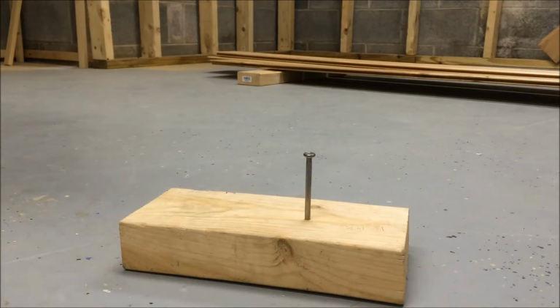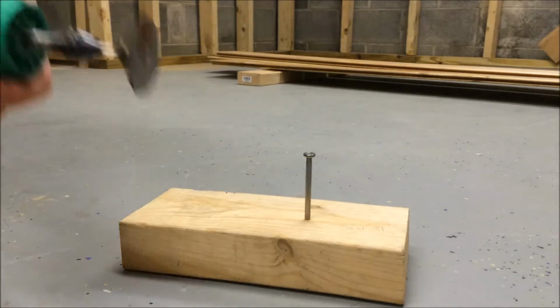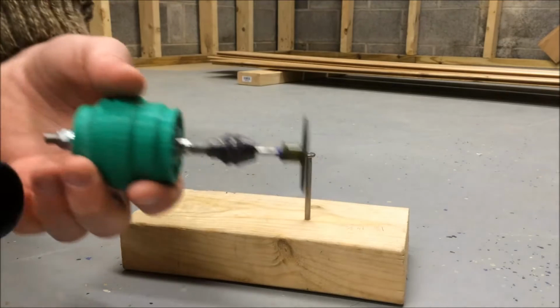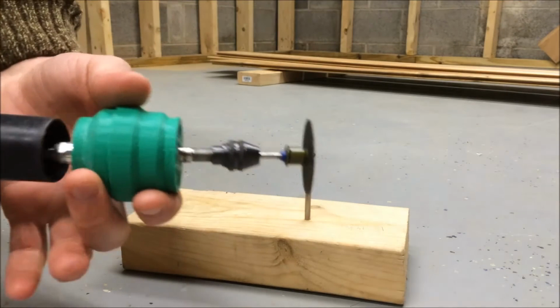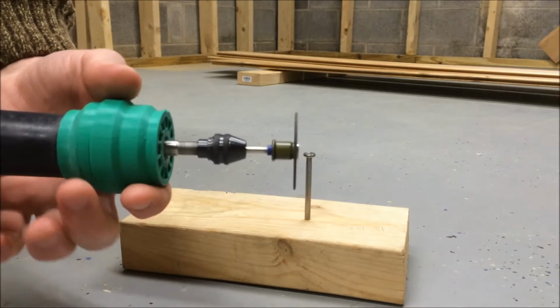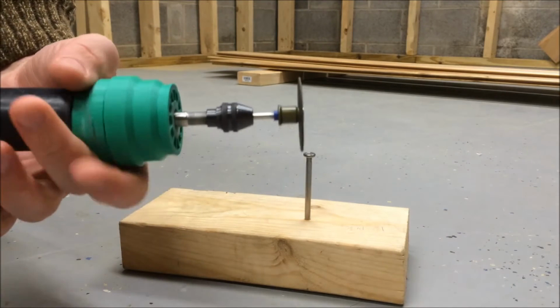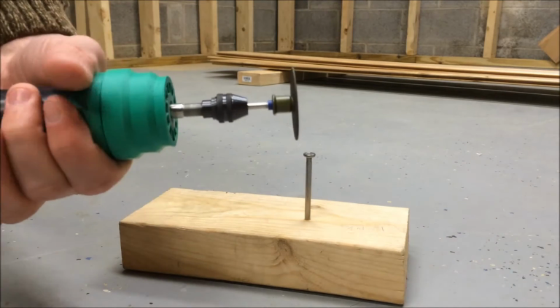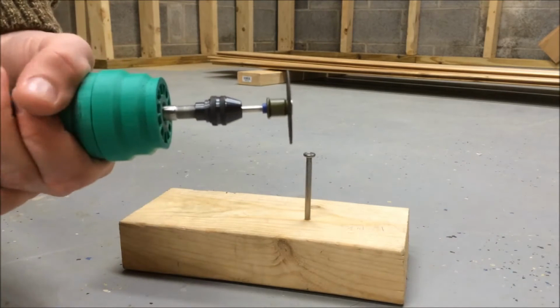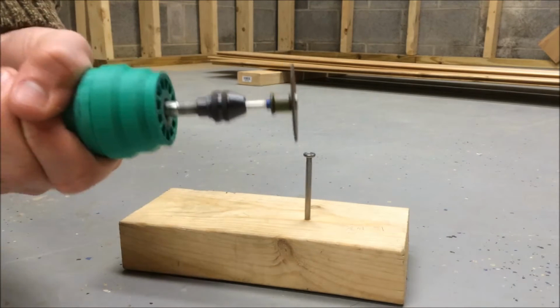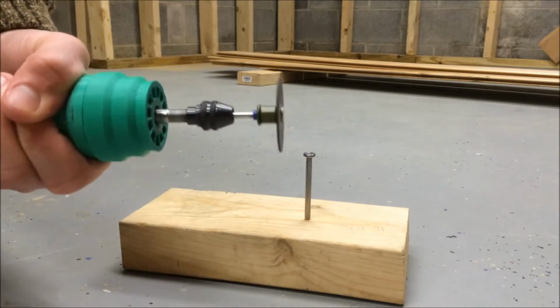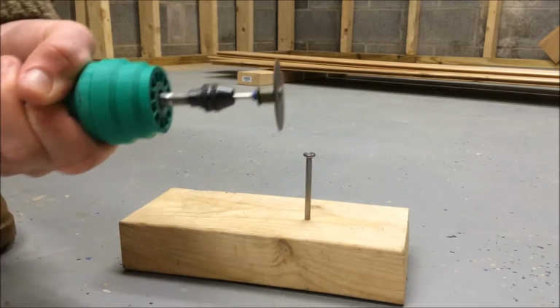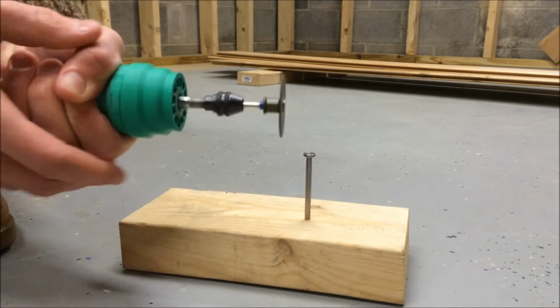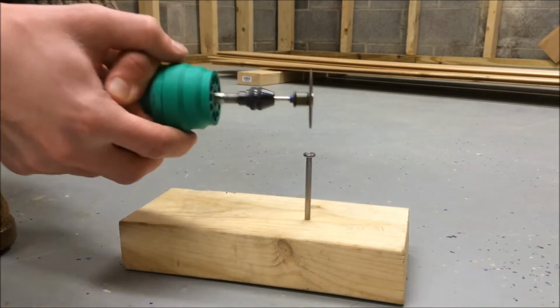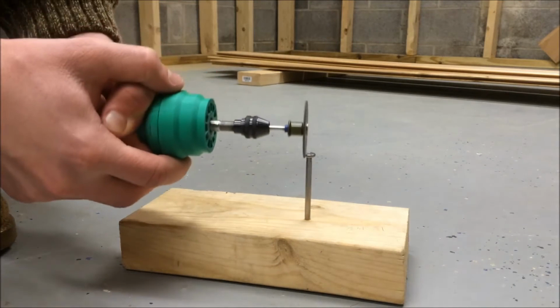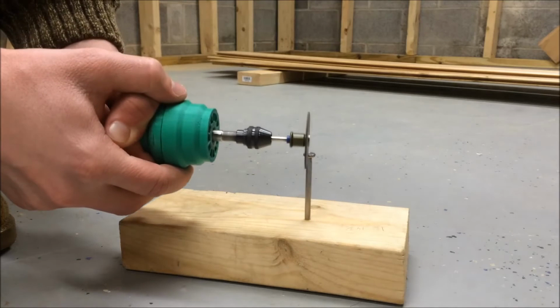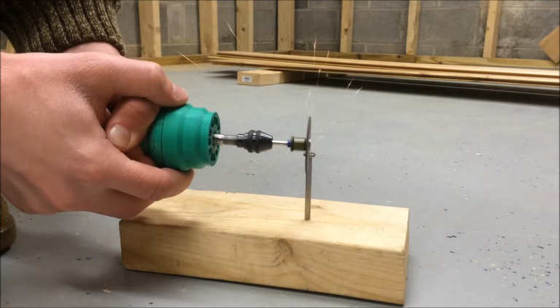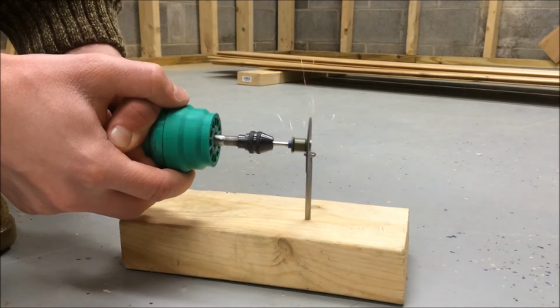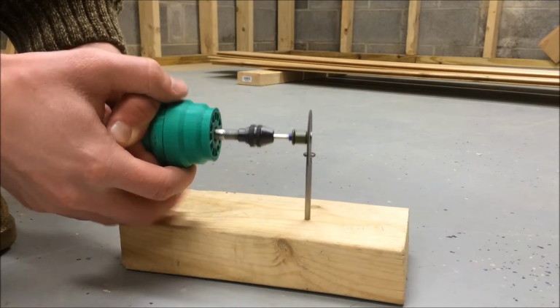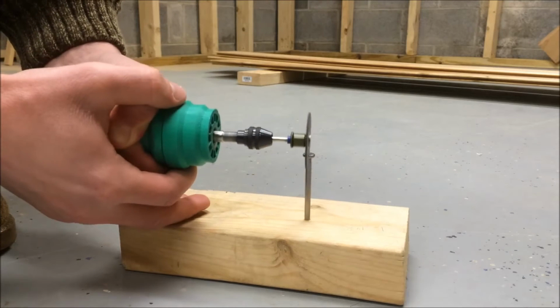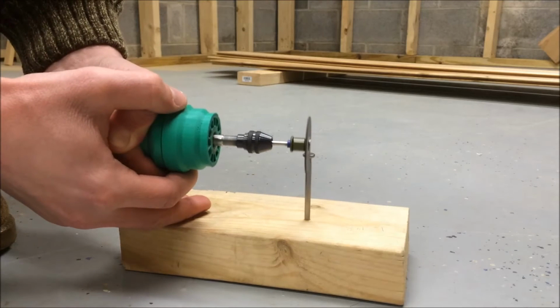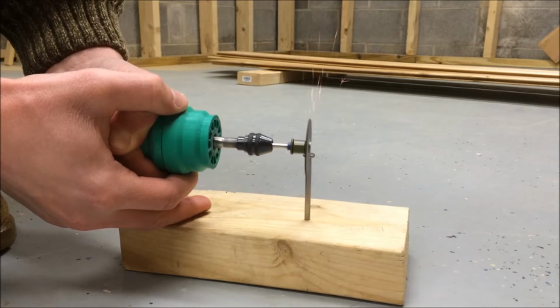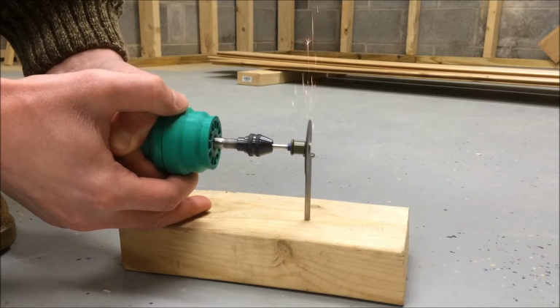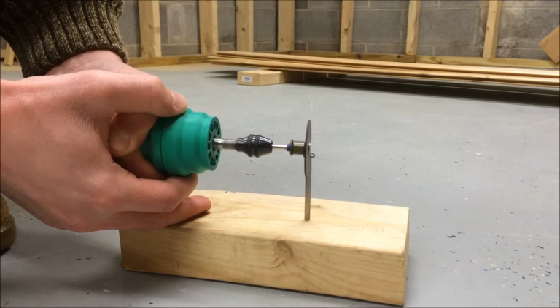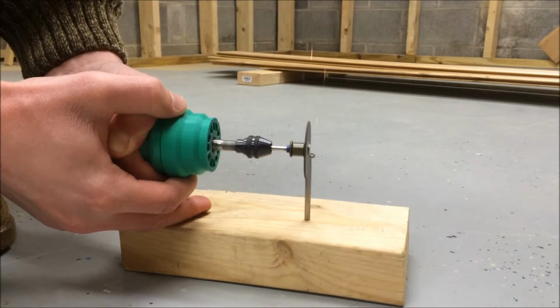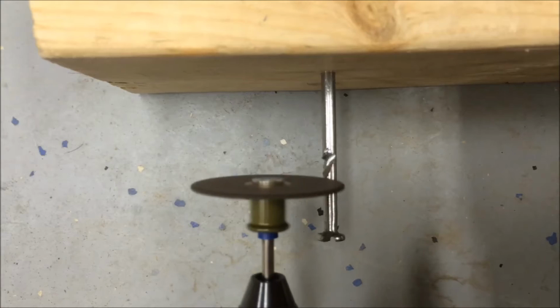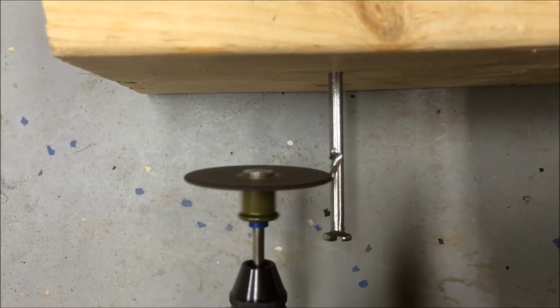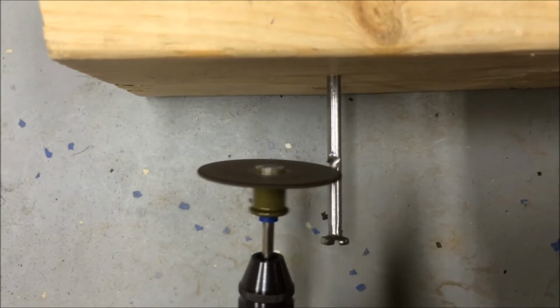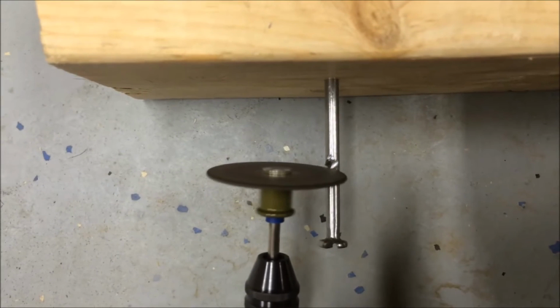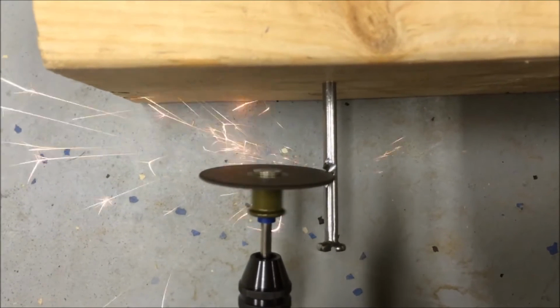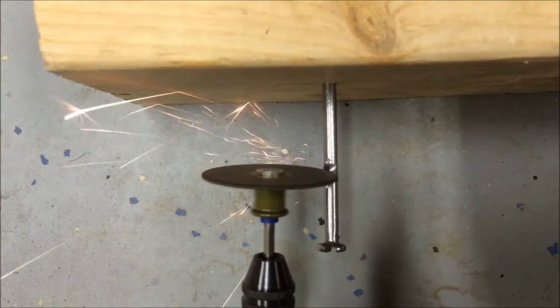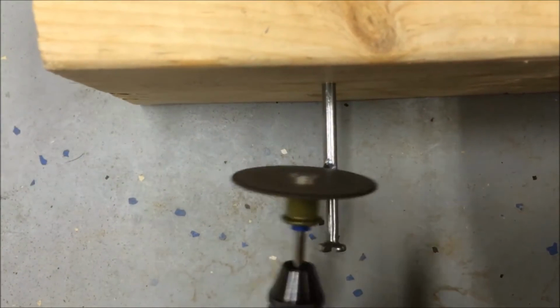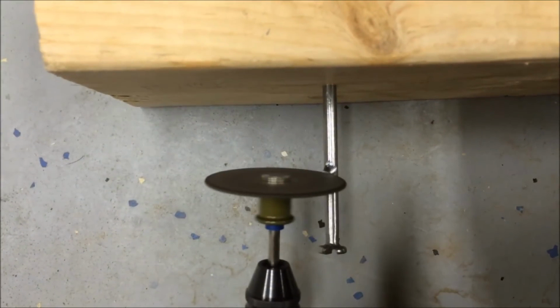Now I'm hooking it up to the shop vac to turn it on. I'm only using my hand to make a seal right now, but I normally use tape. In the future I want to make an adapter so that it fits perfectly on the shop vac and I don't have to use tape. You can see that it actually works surprisingly well.